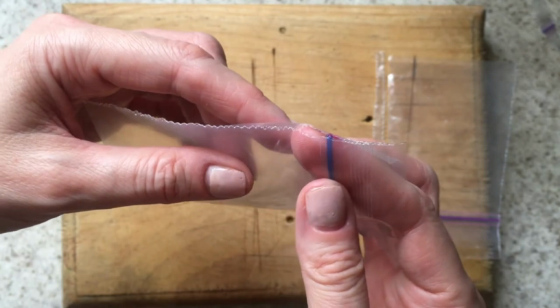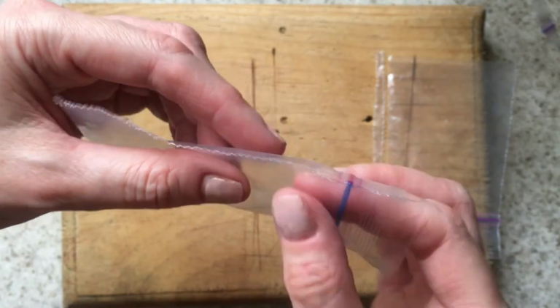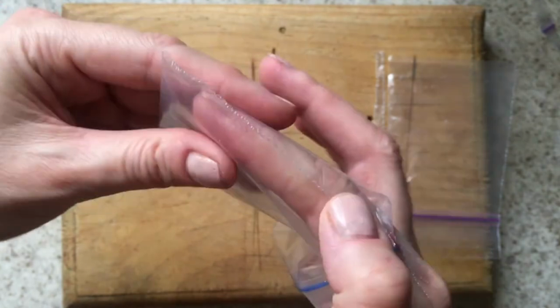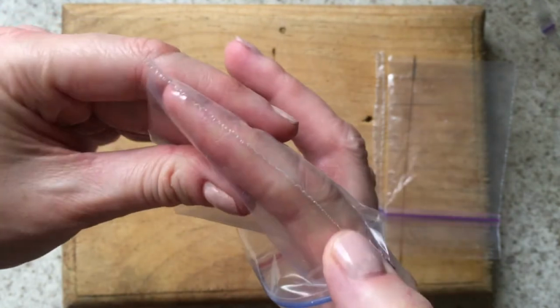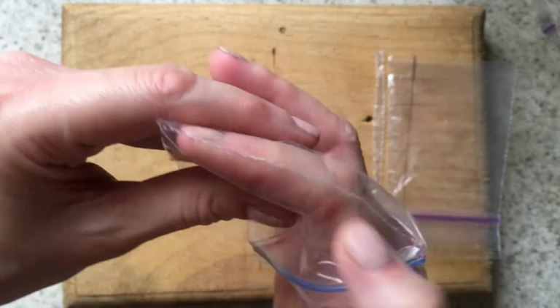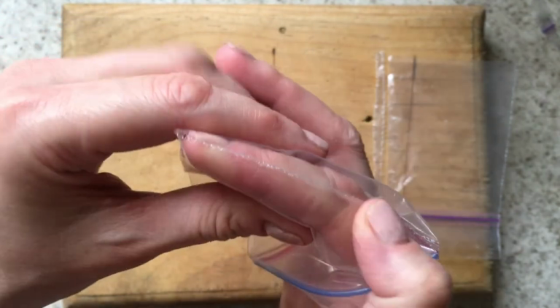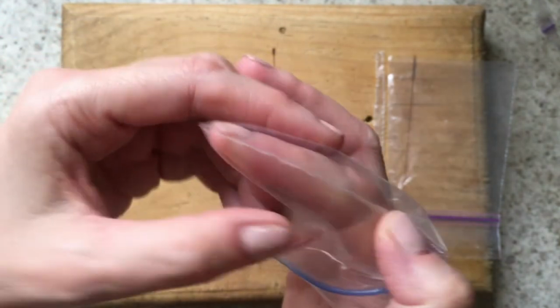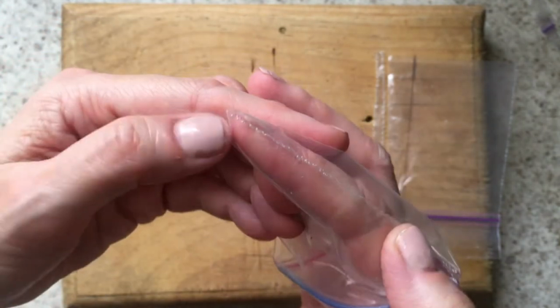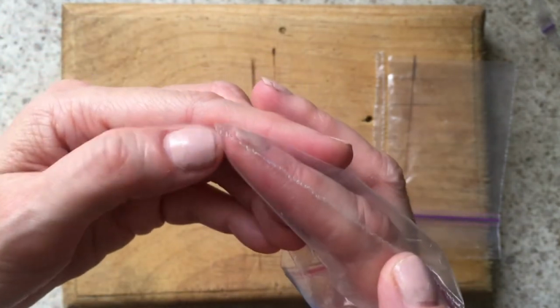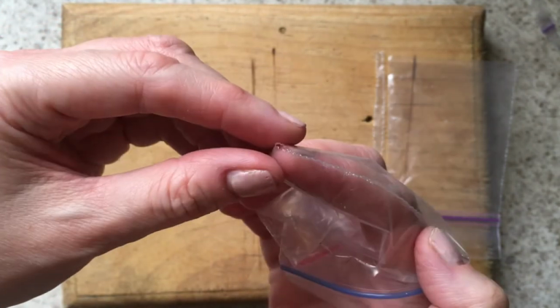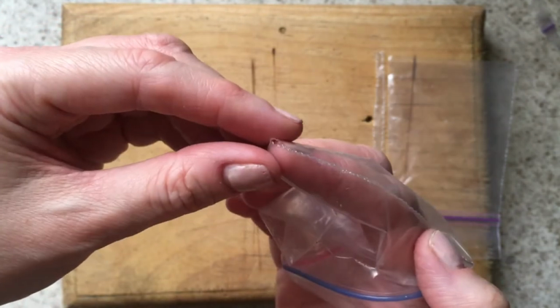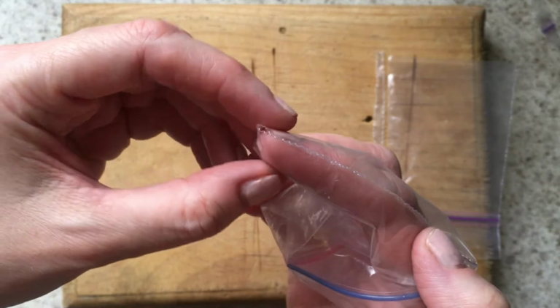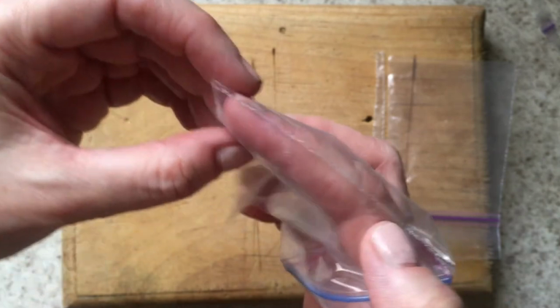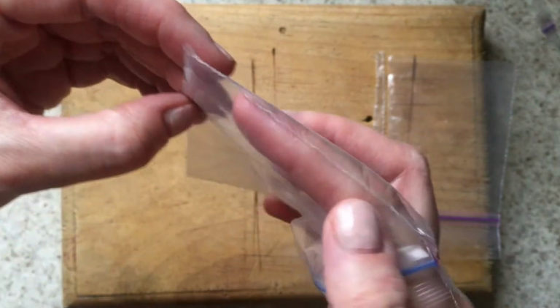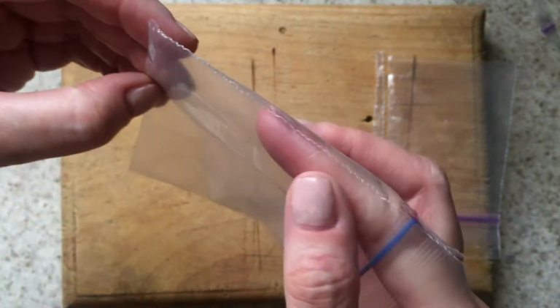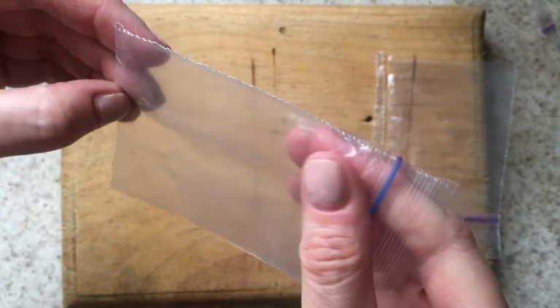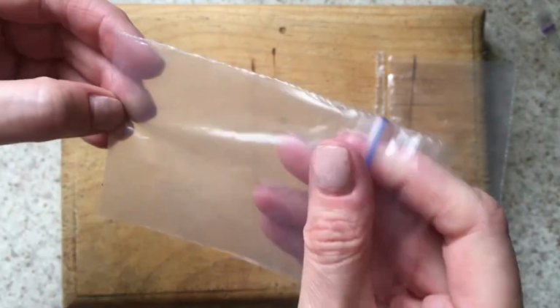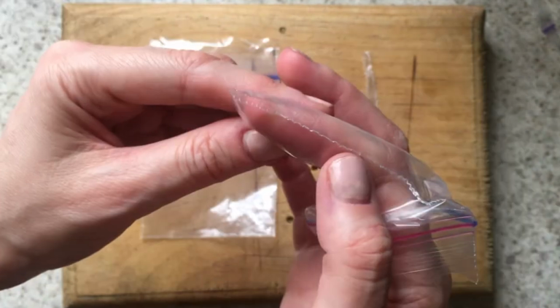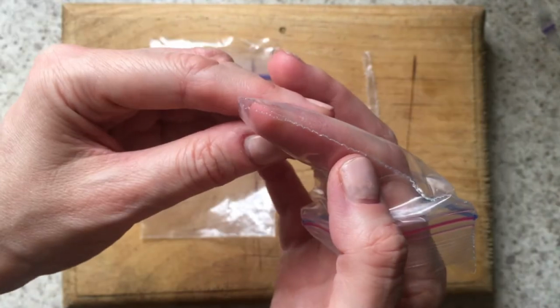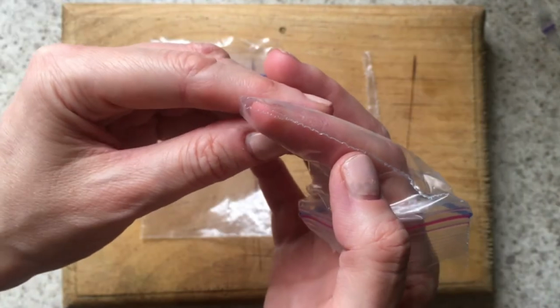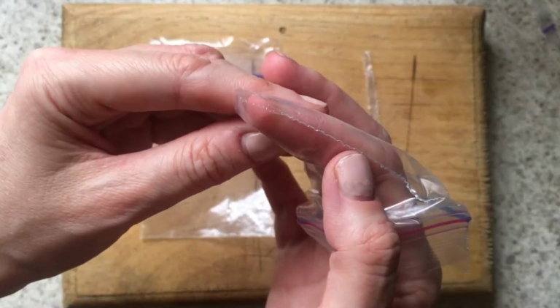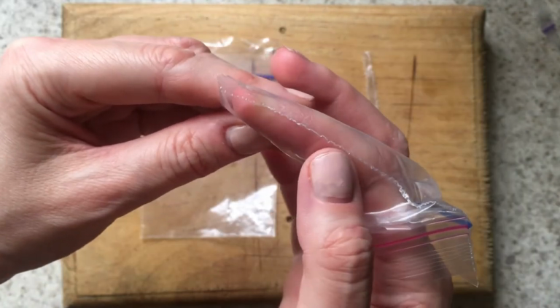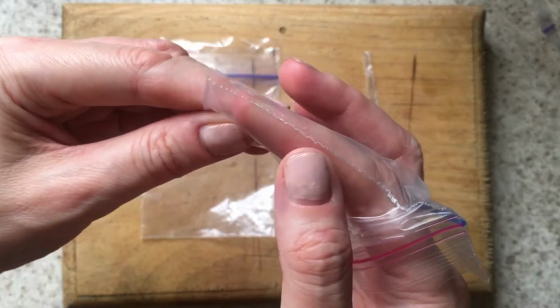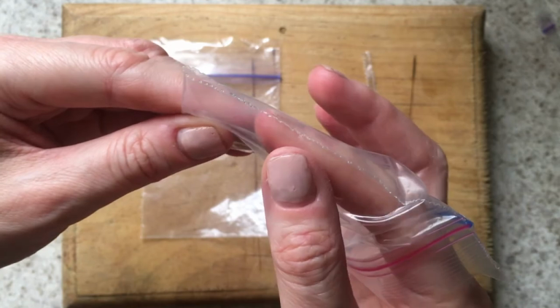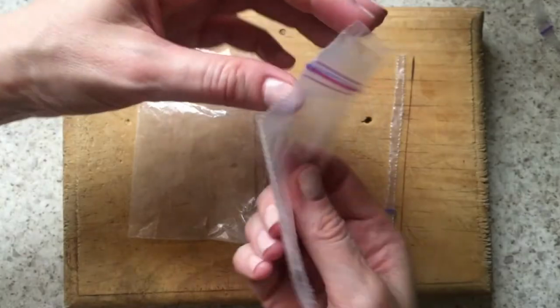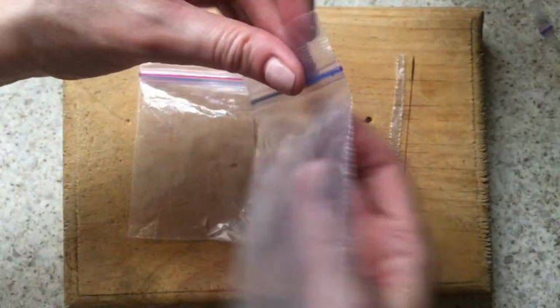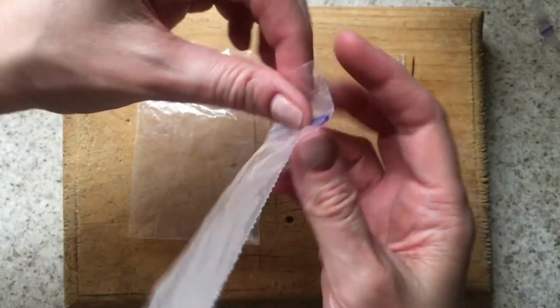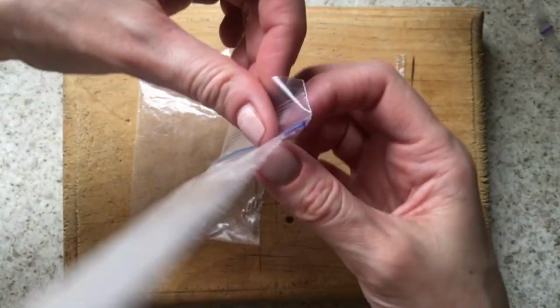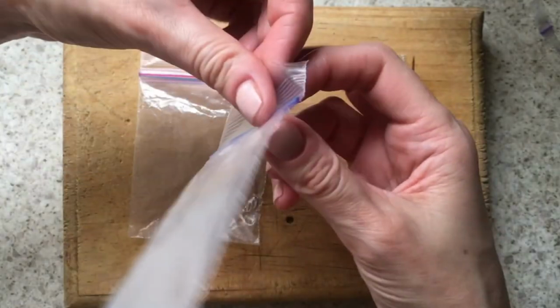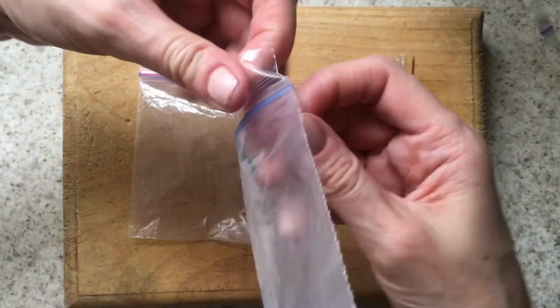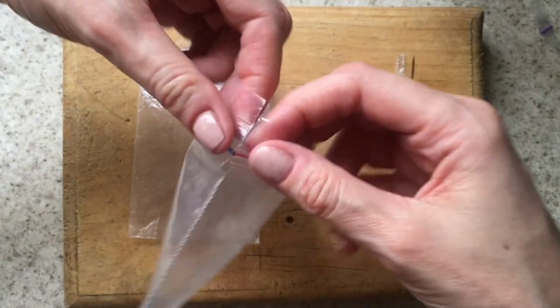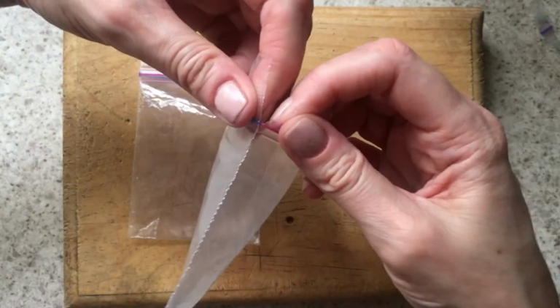Both of my knives cut through my wooden cutting board, and I think it's going to be pretty much the same with a plastic one, so this is not worth it. It doesn't seal the bag at all and it's going to ruin your cutting board. Plus it stains the knife, though you can clean it with a sponge.